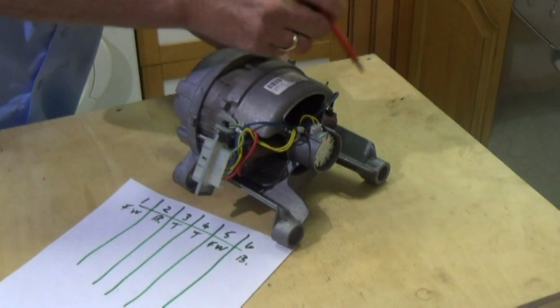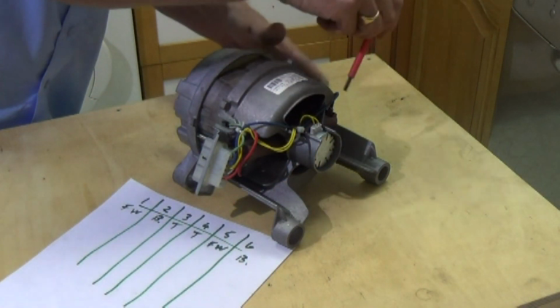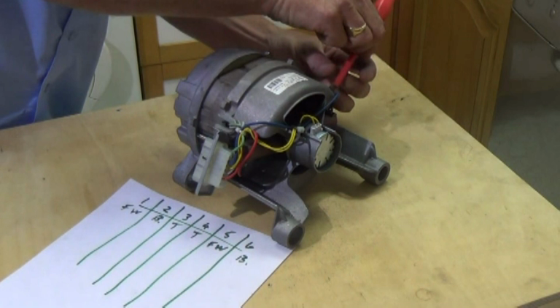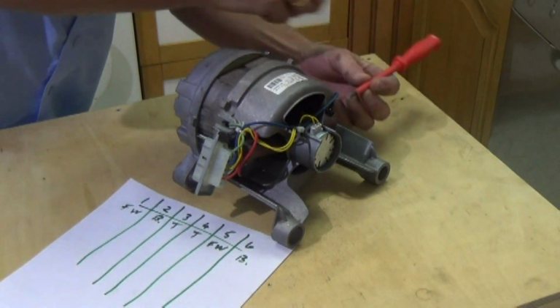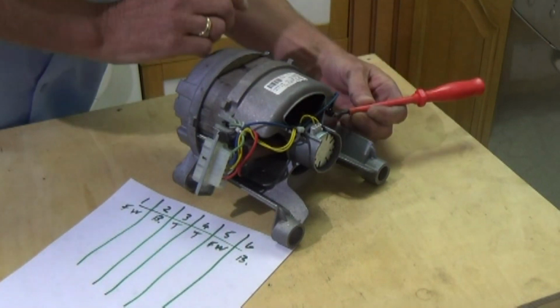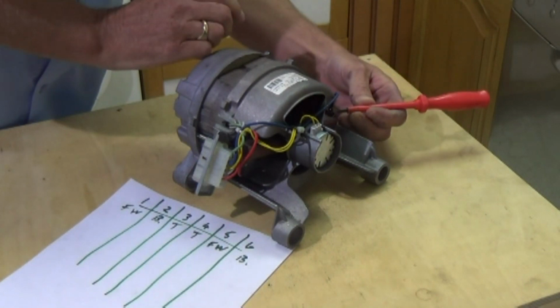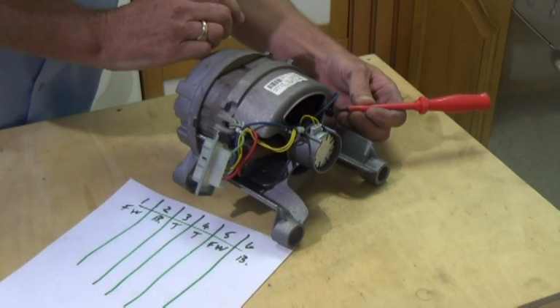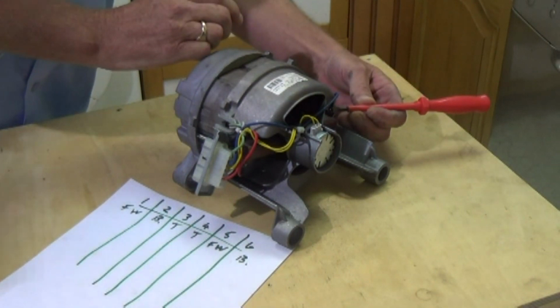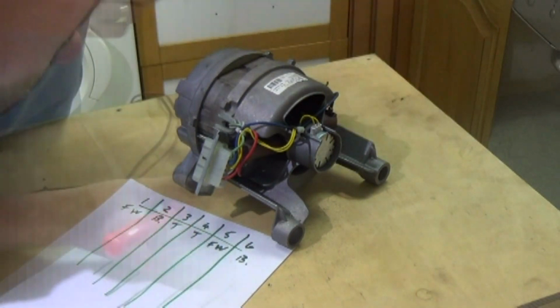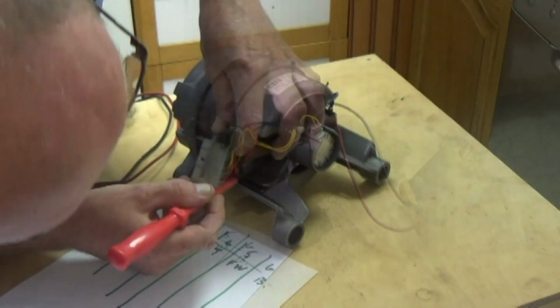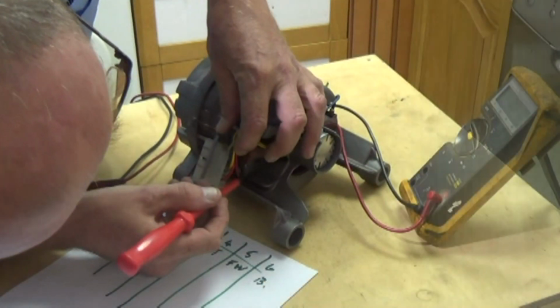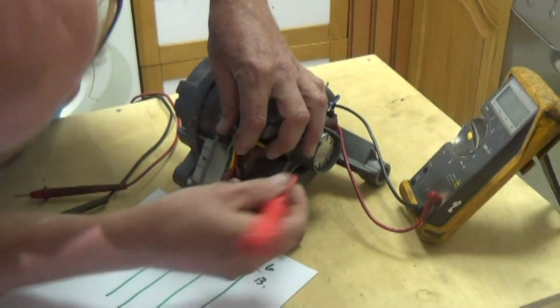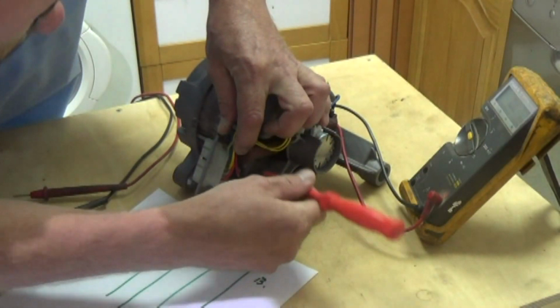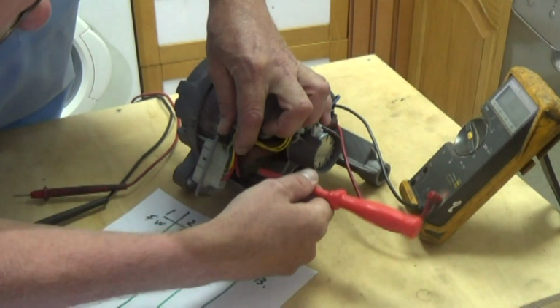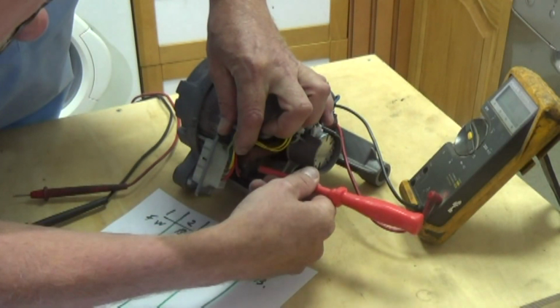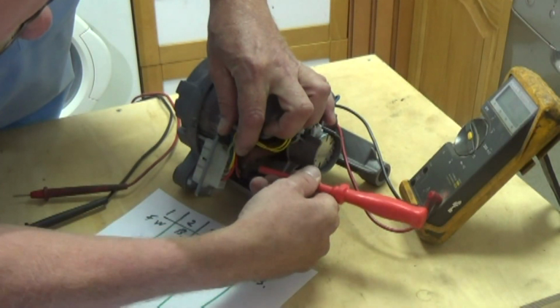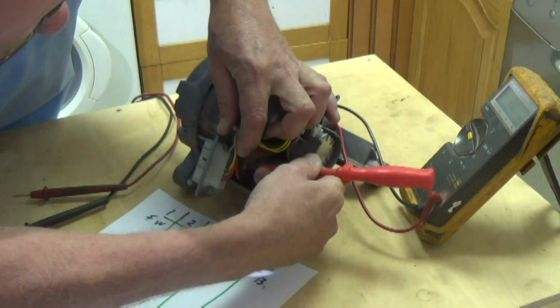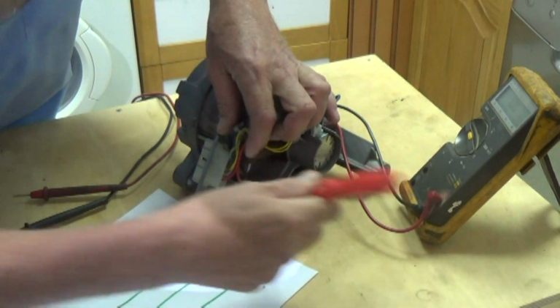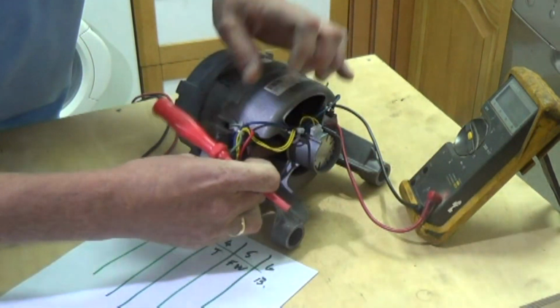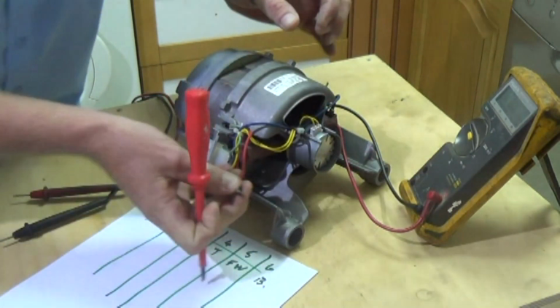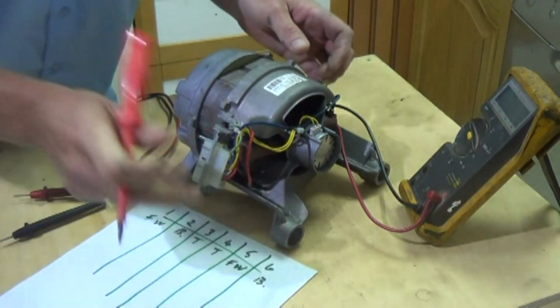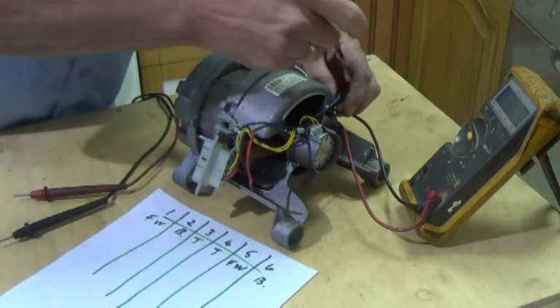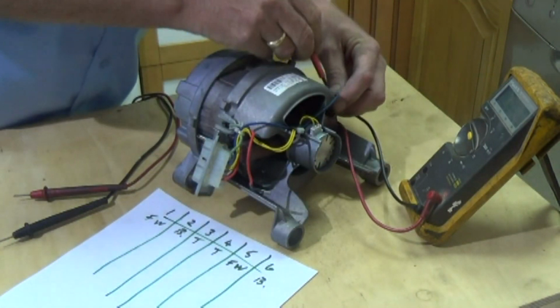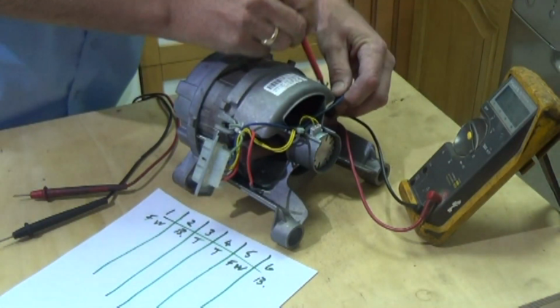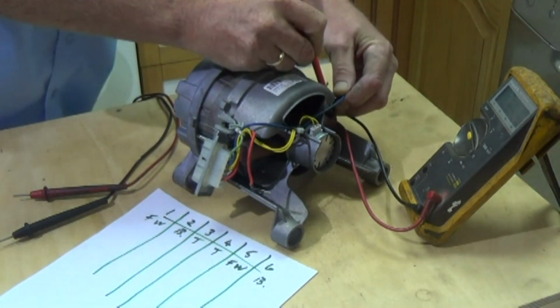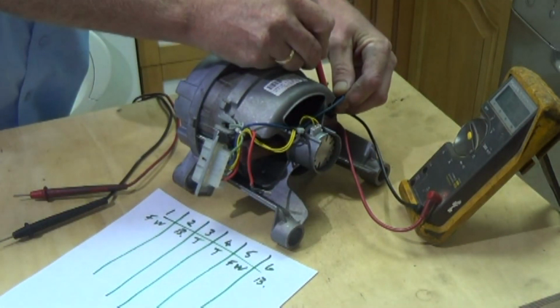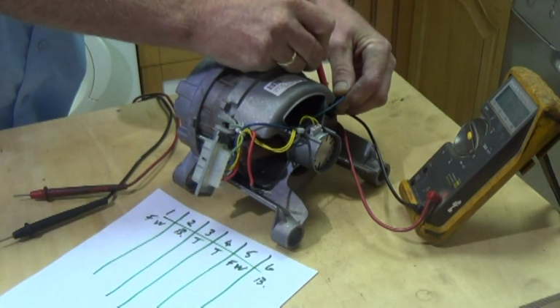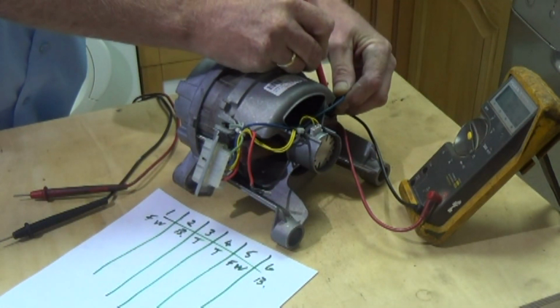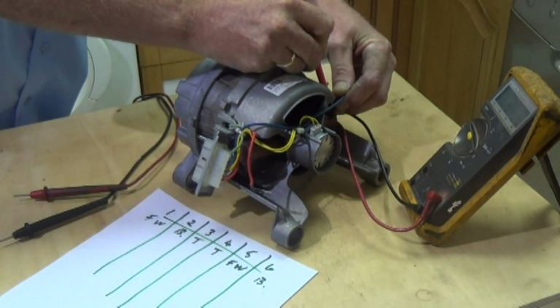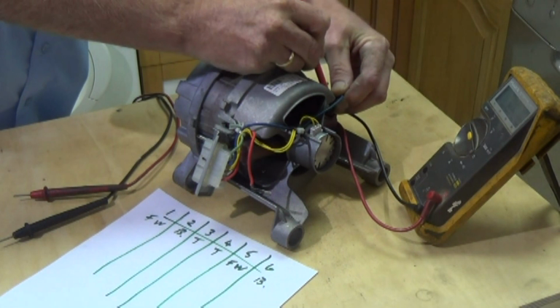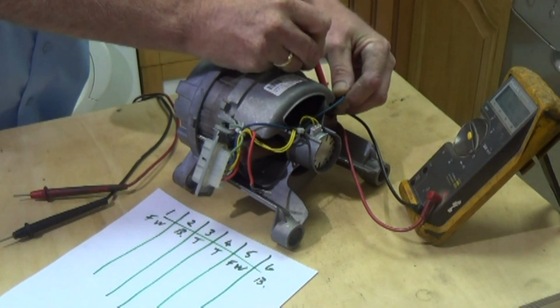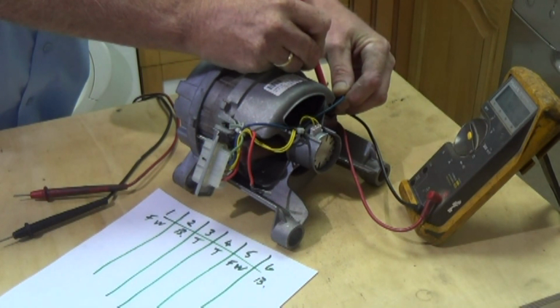Do remember that all different manufacturers of washing machines use different manufacturers for the motor. Therefore the wiring is different on each machine, so you will need to check before attempting this test rig.